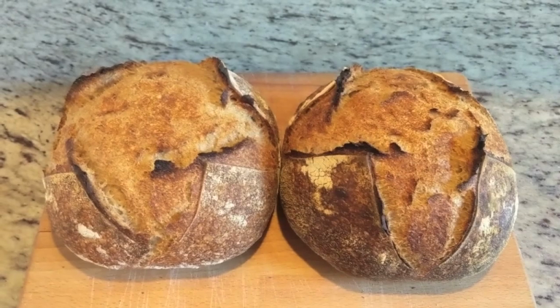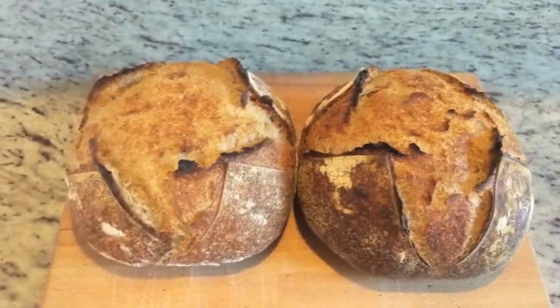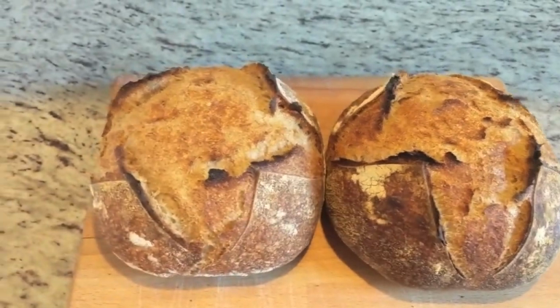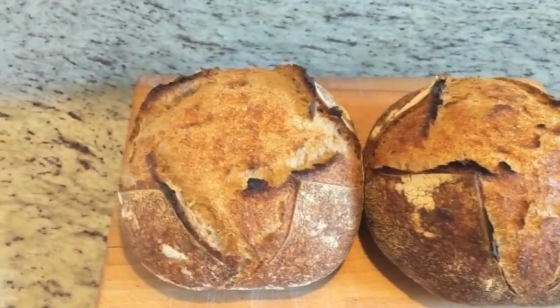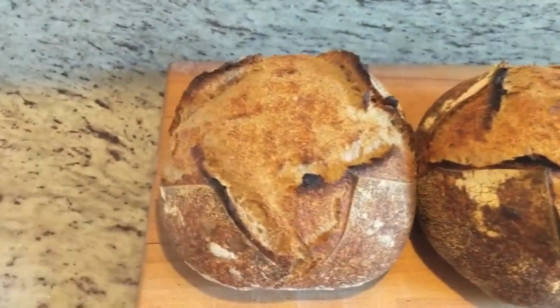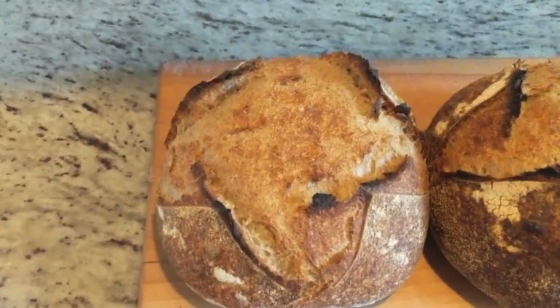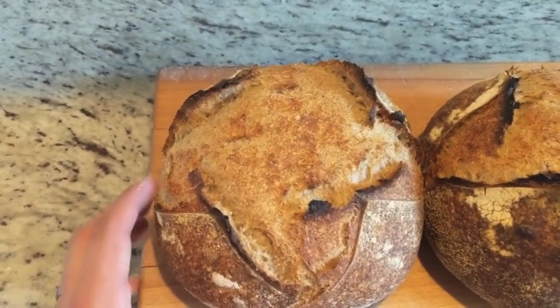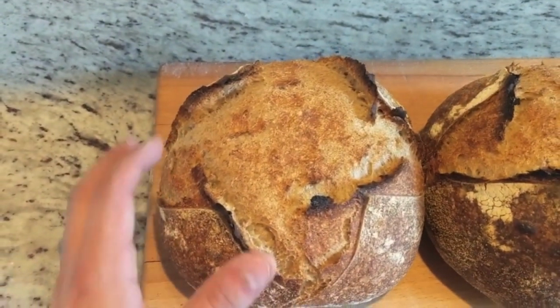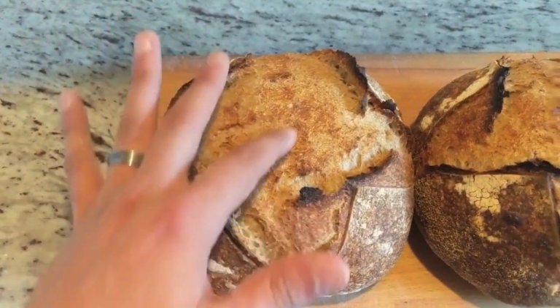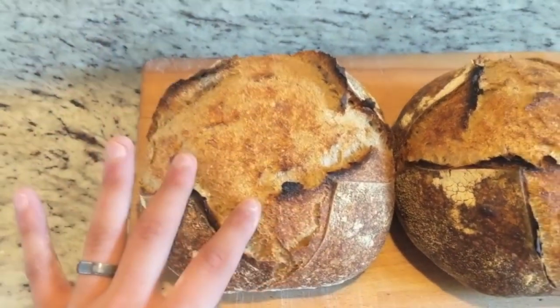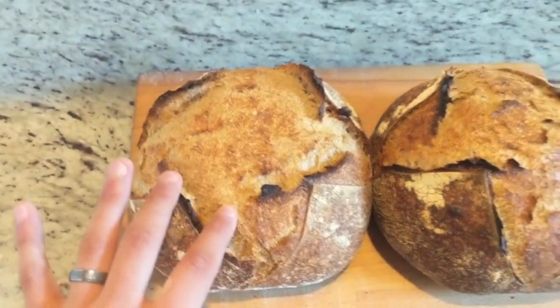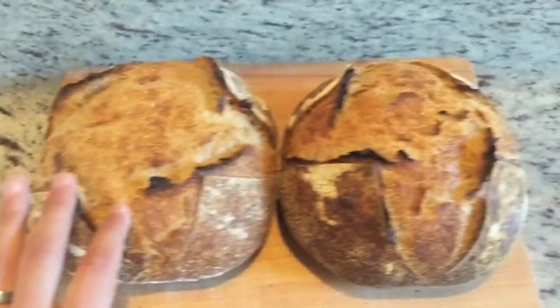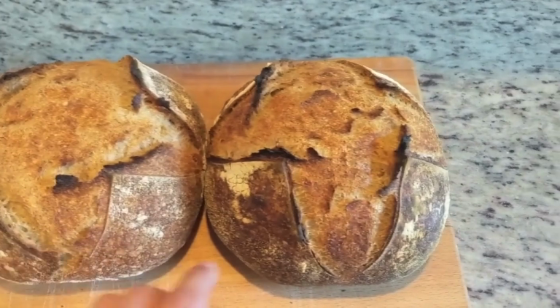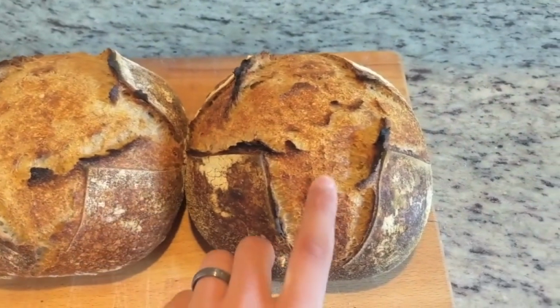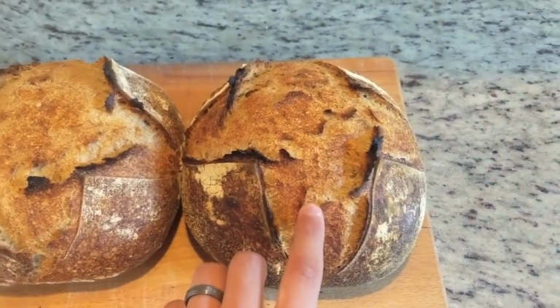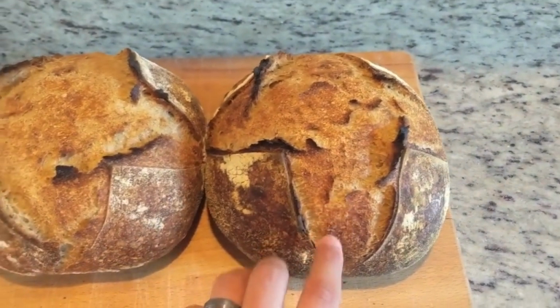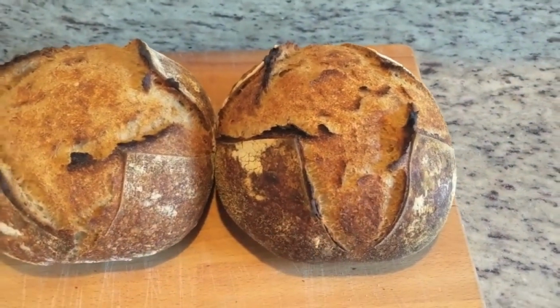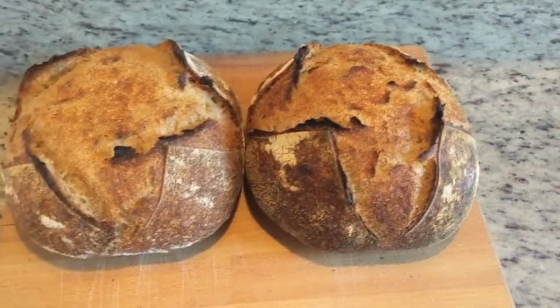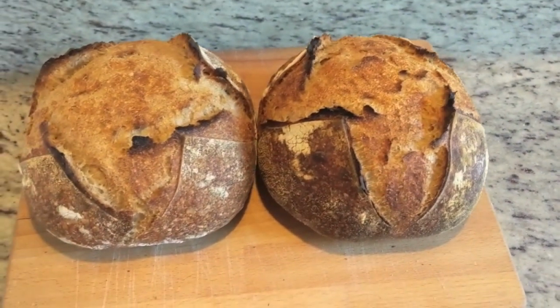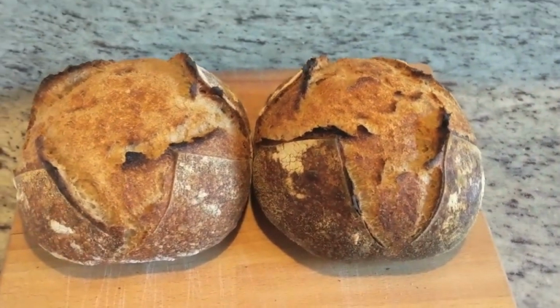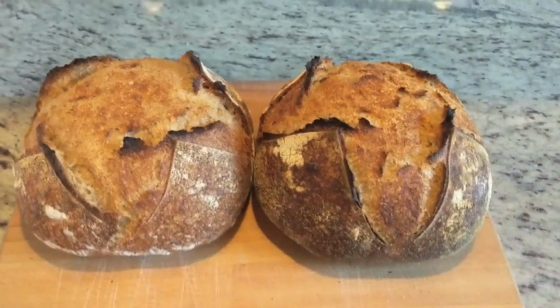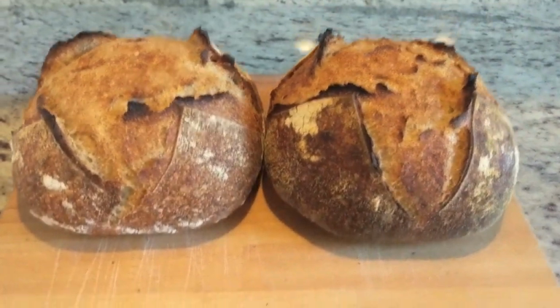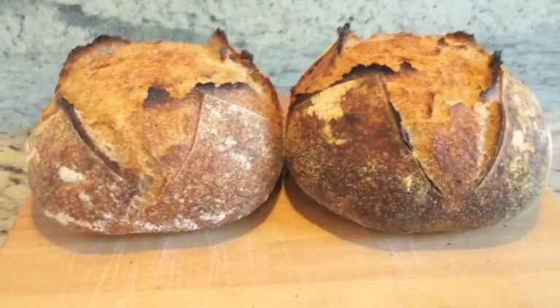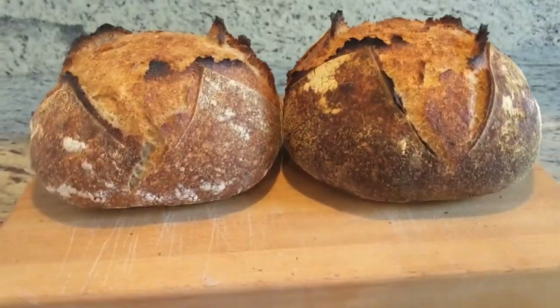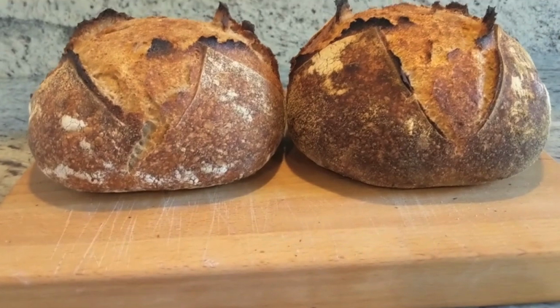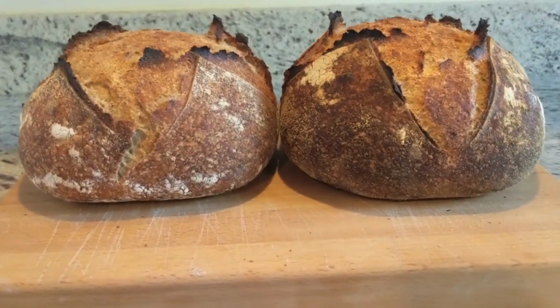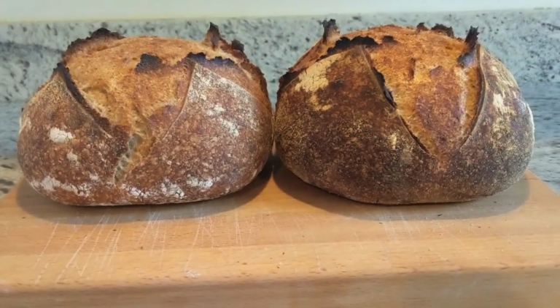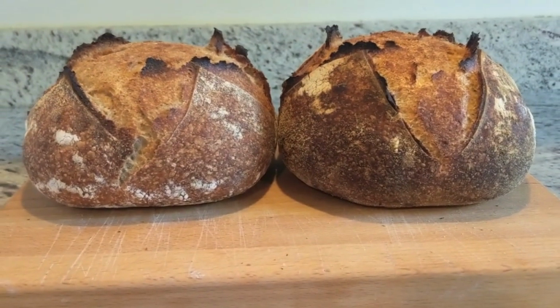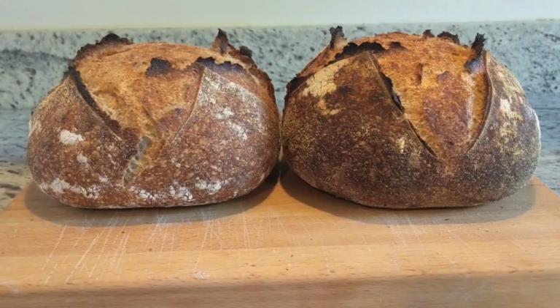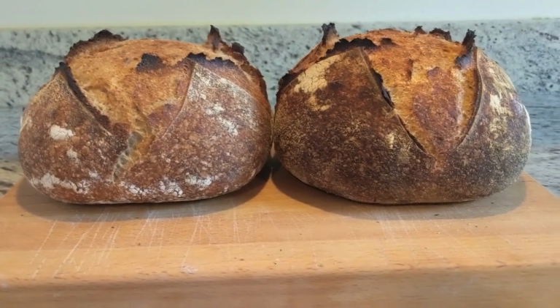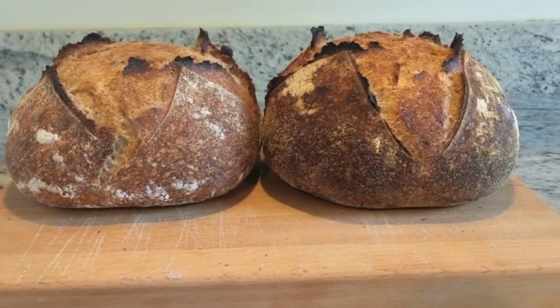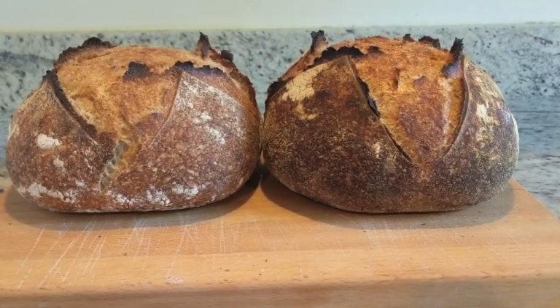Here are the two final loaves of bread — the one baked in the Dutch oven on the left, and the one baked in the Challenger bread pan on the right. They both rose up in the oven to about the same height, so there wasn't really a big difference in oven spring that I can tell between the two pans.